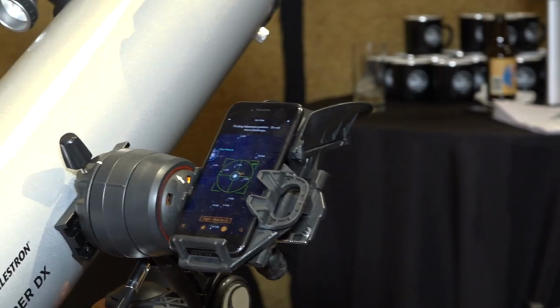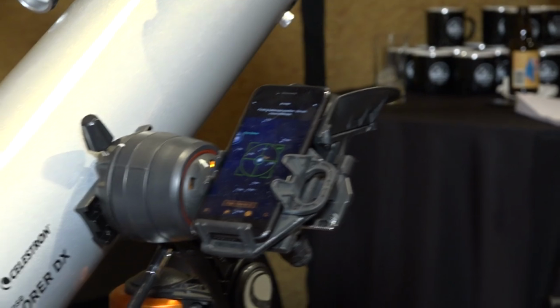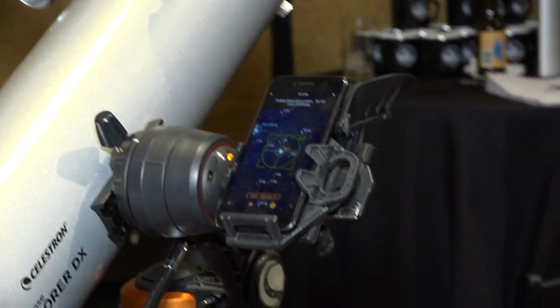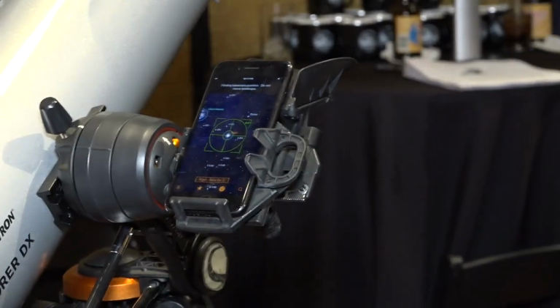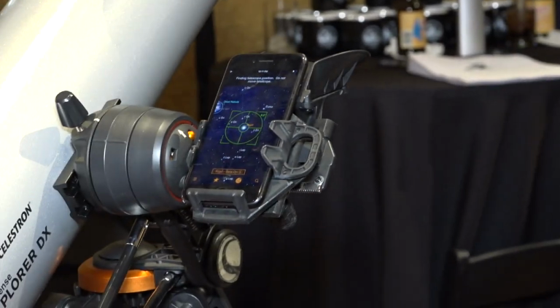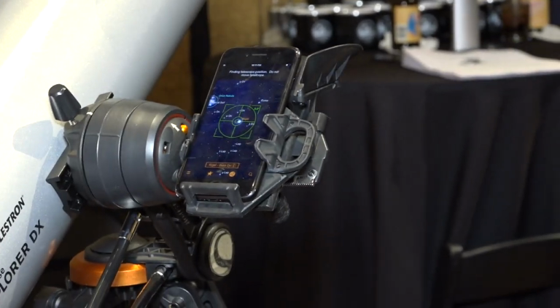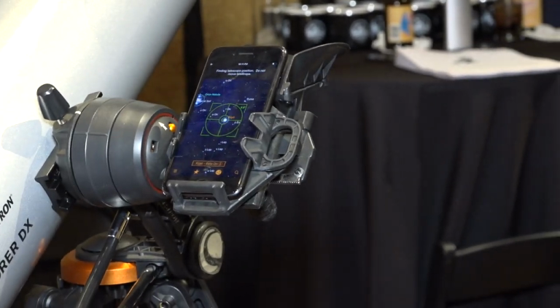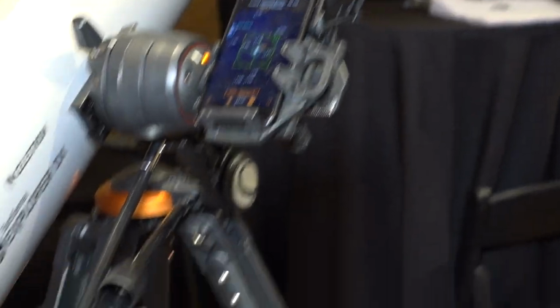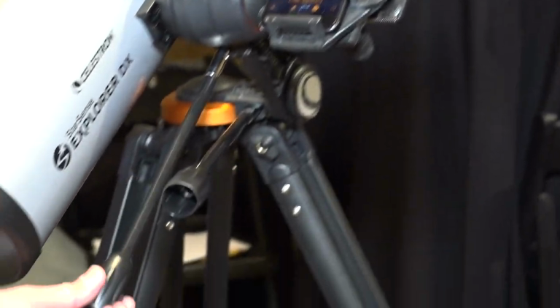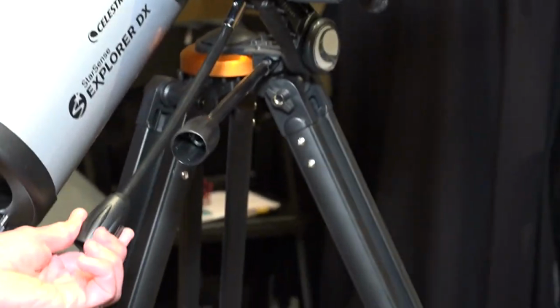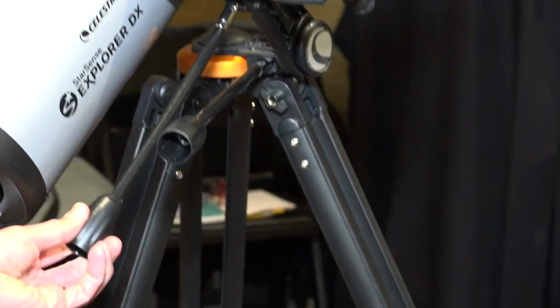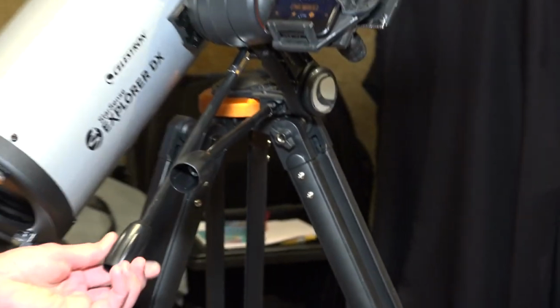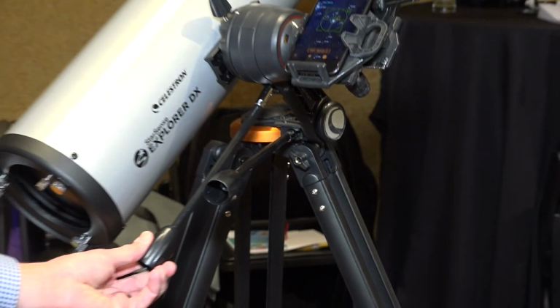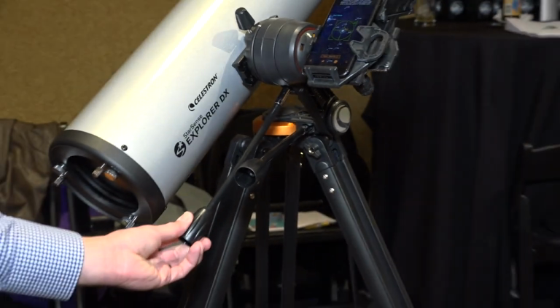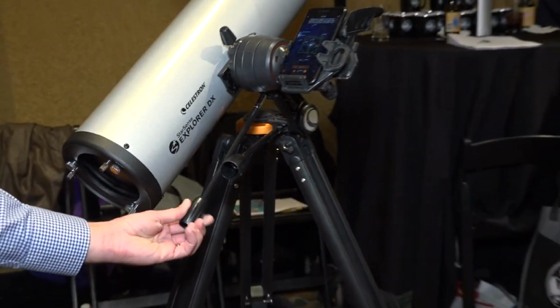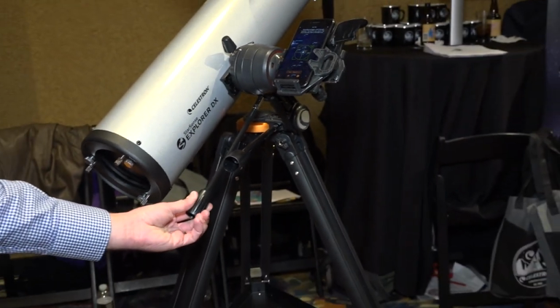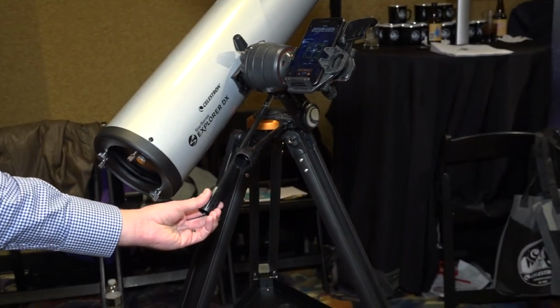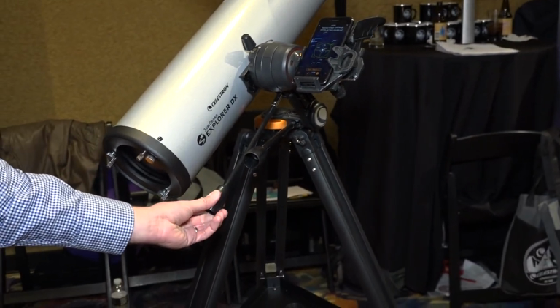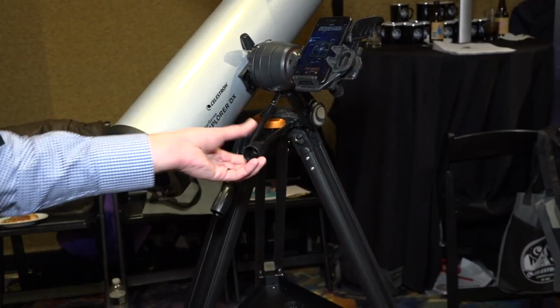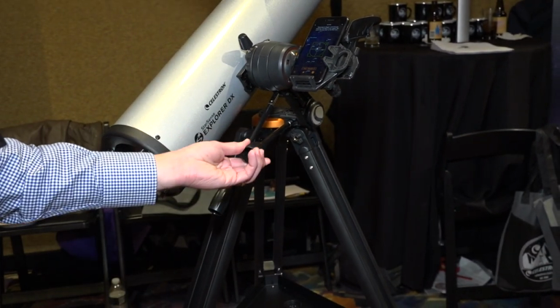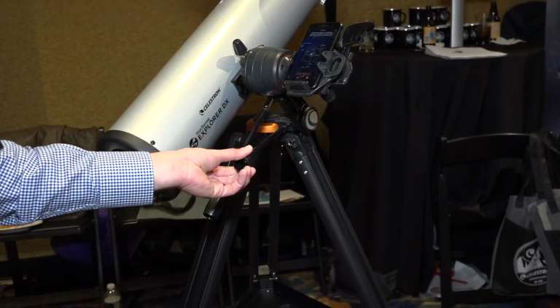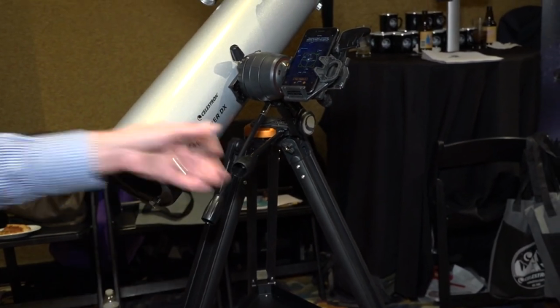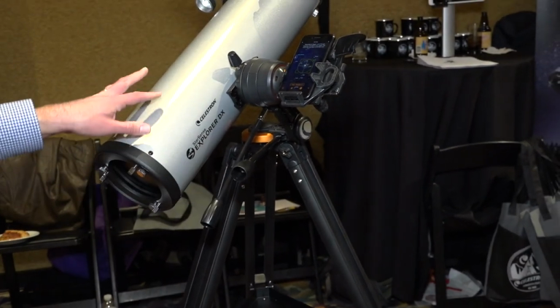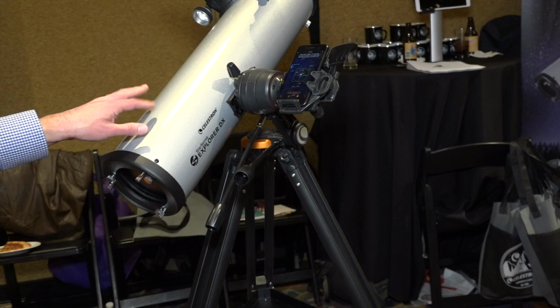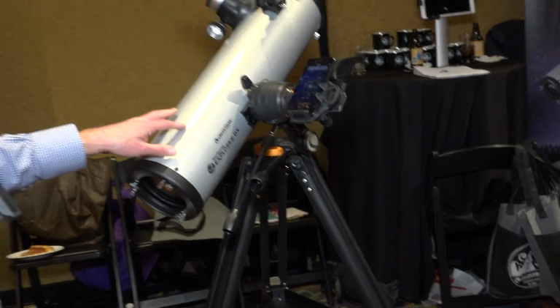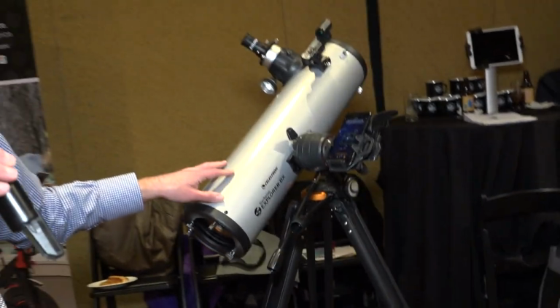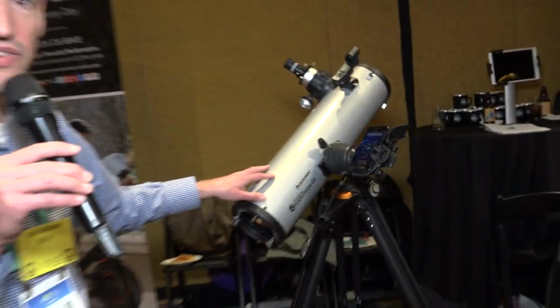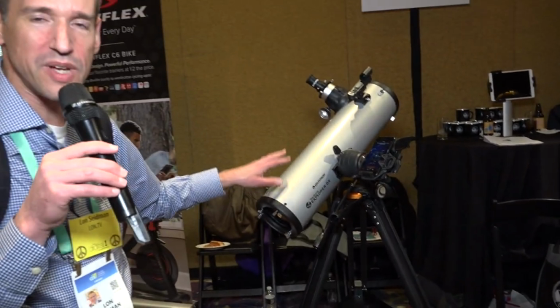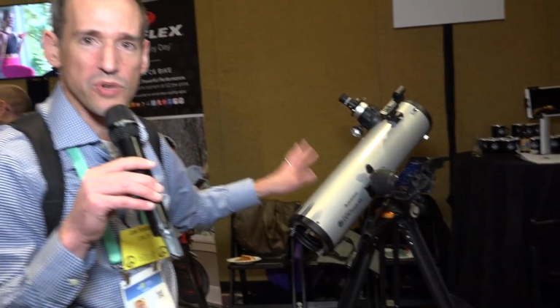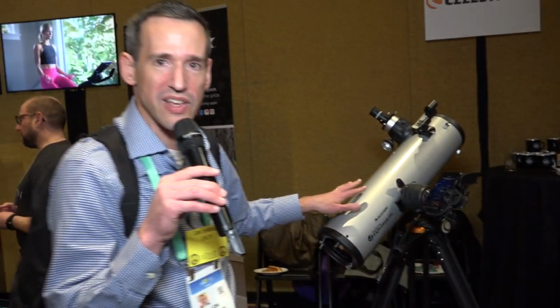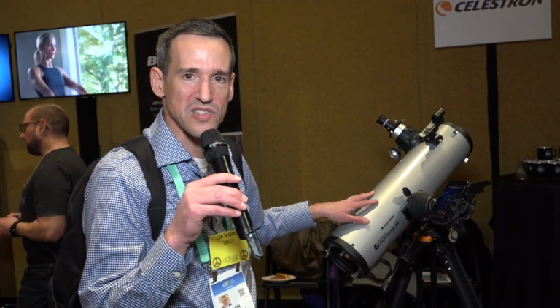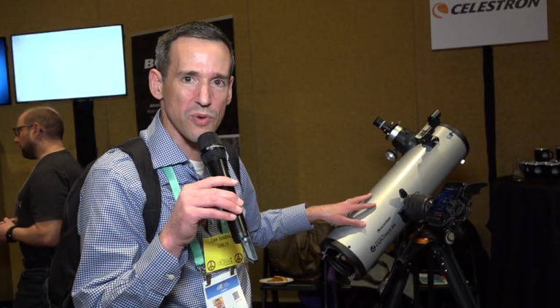It's not motorized, but you can fine-tune it with these little controls to get it just right. This is about a five-inch Newtonian telescope — these are really good telescopes to start with.